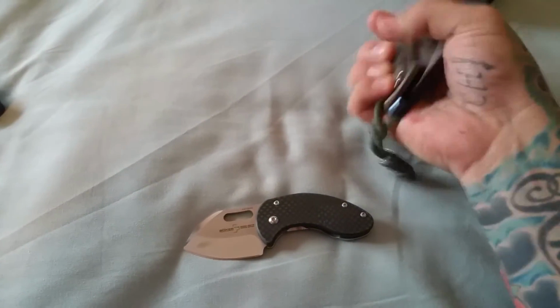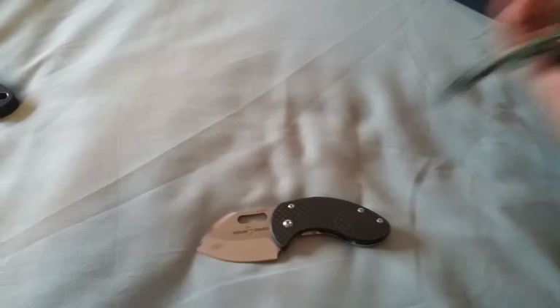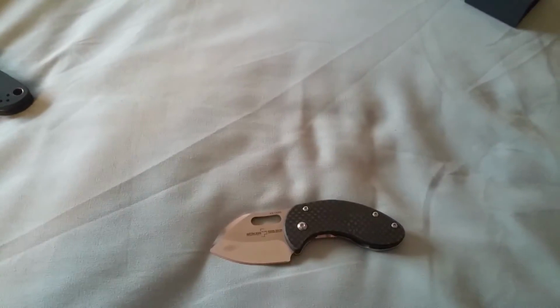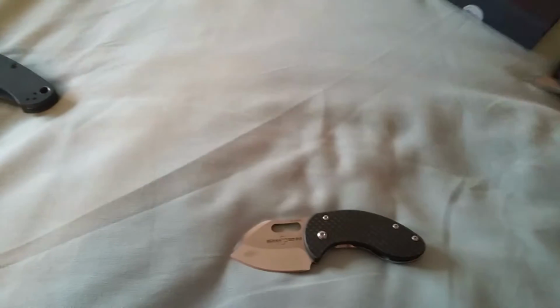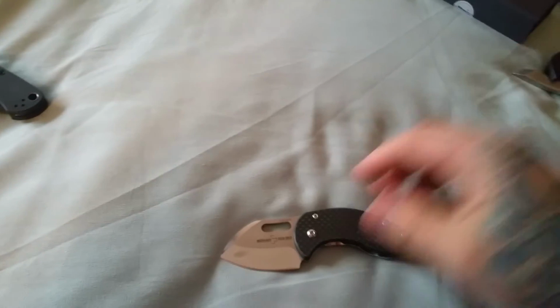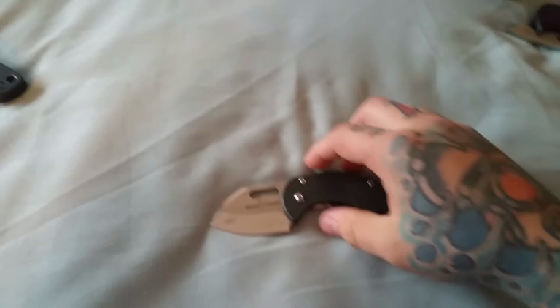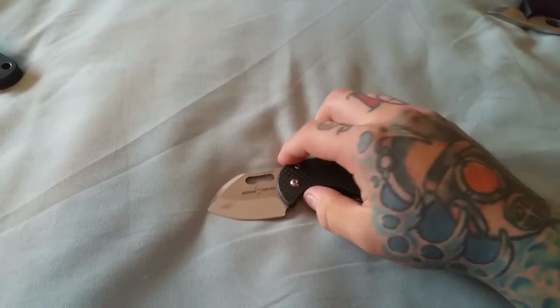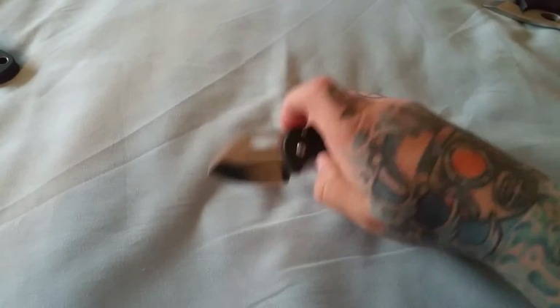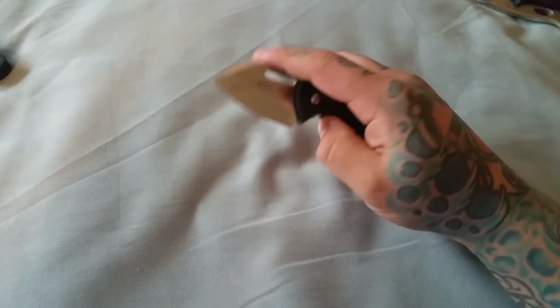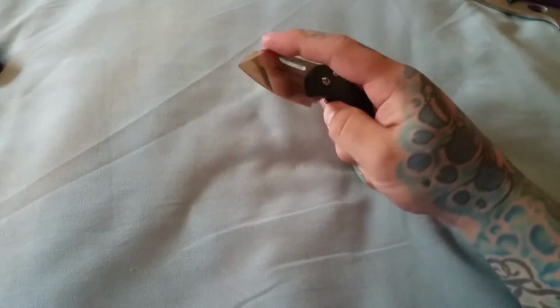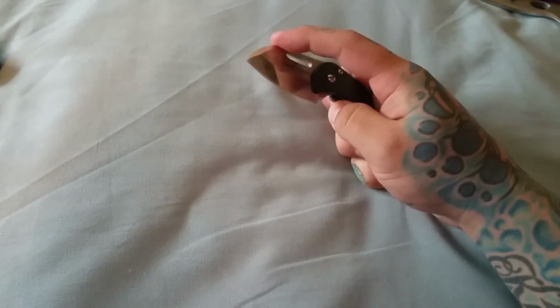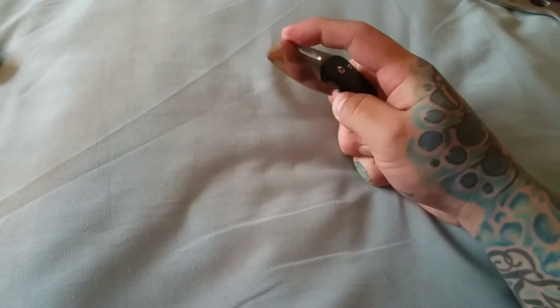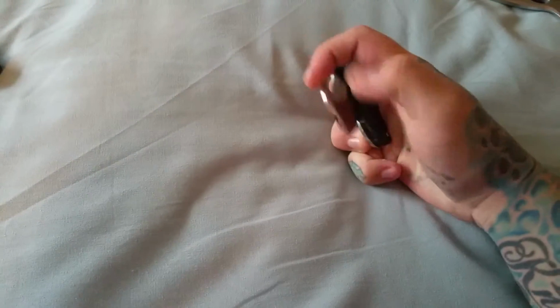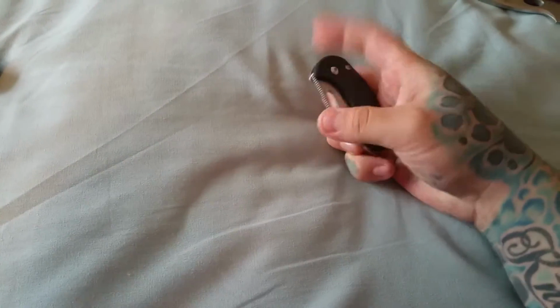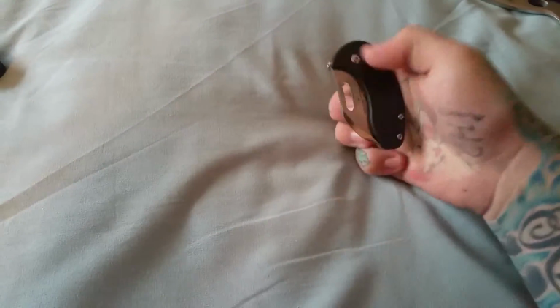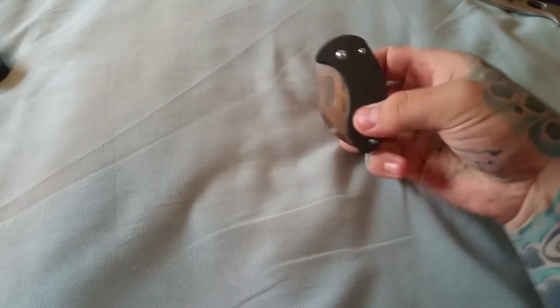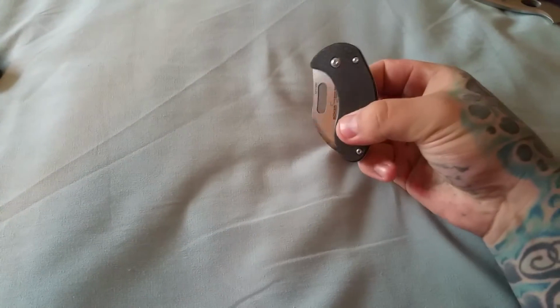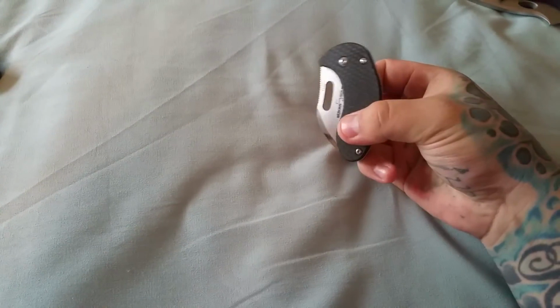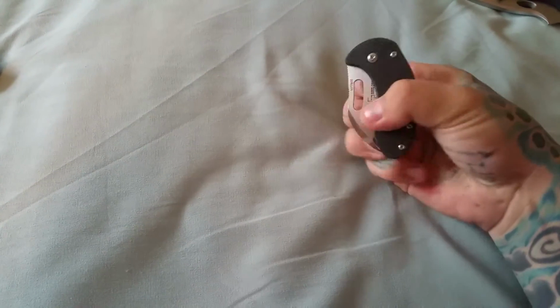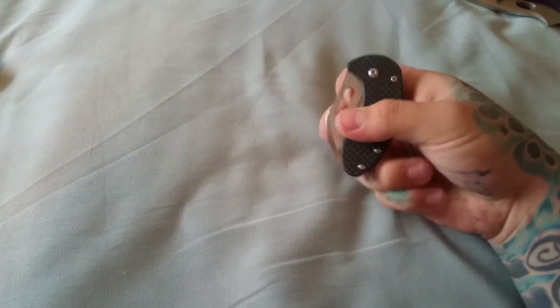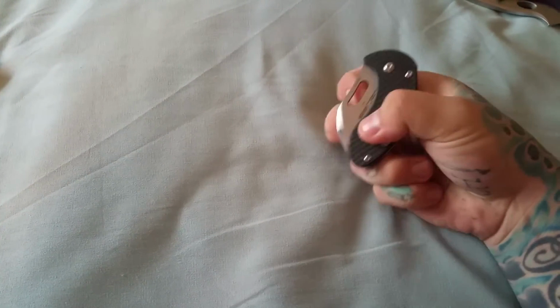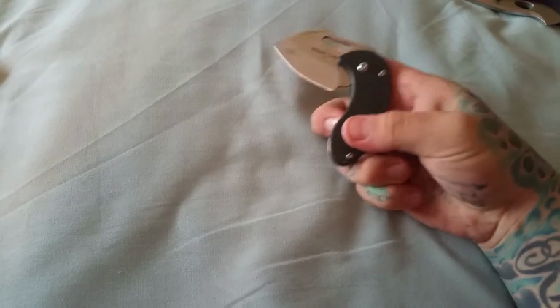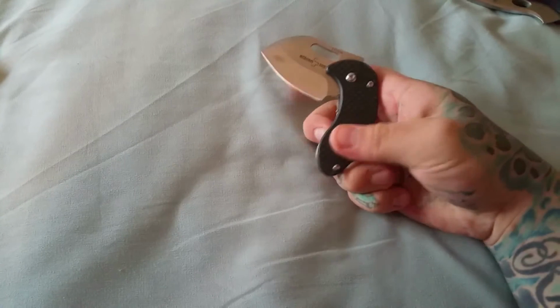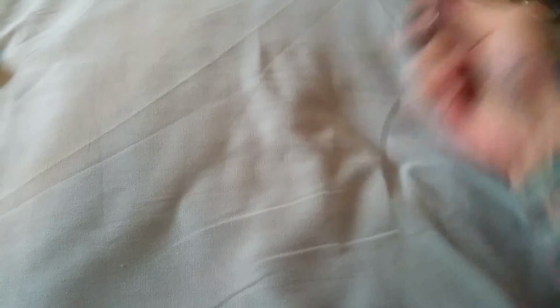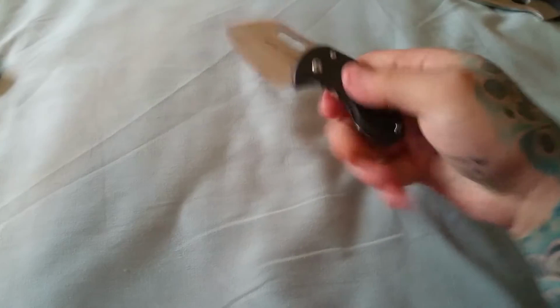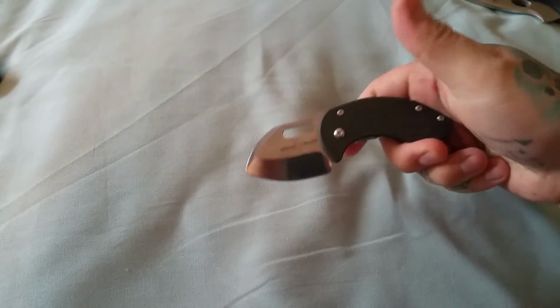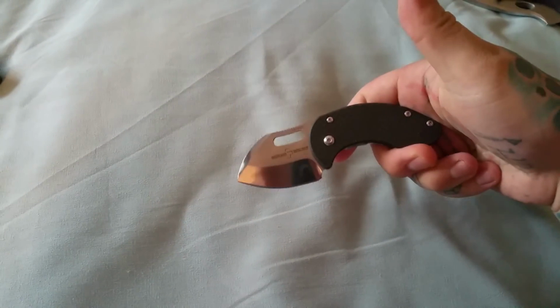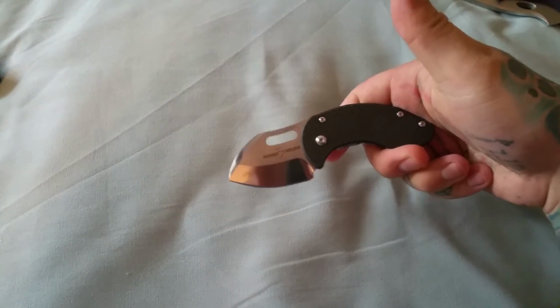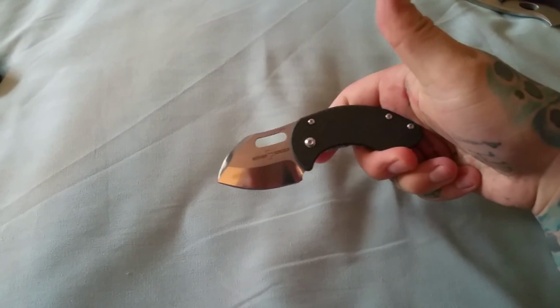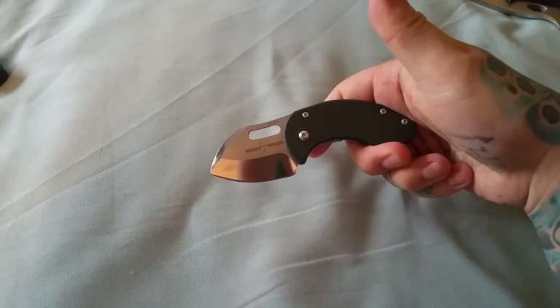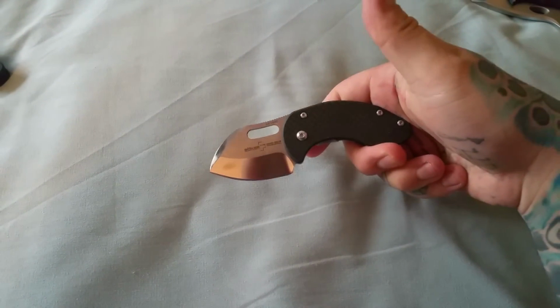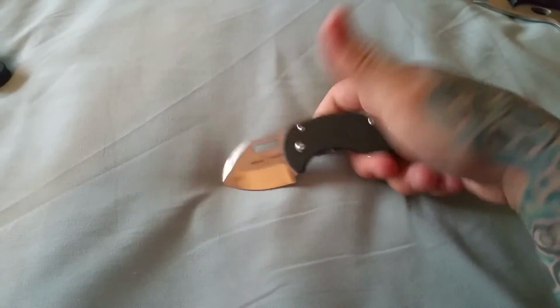Very cool. Love this knife. I would recommend anyone to go pick one up. Thanks for watching. Goodbye for real.